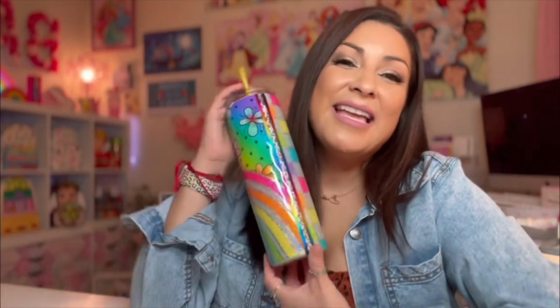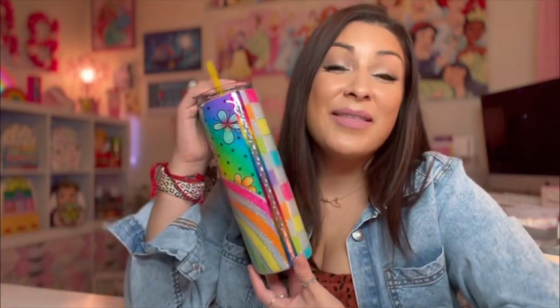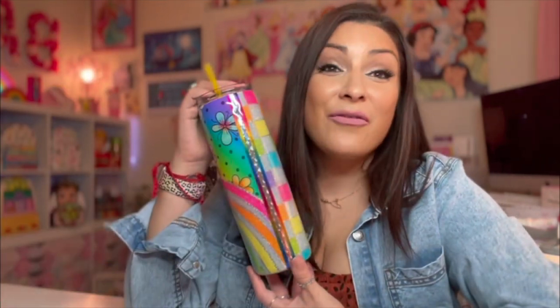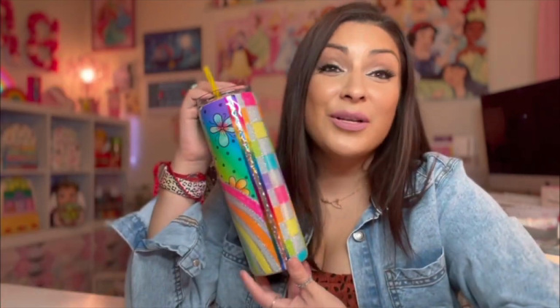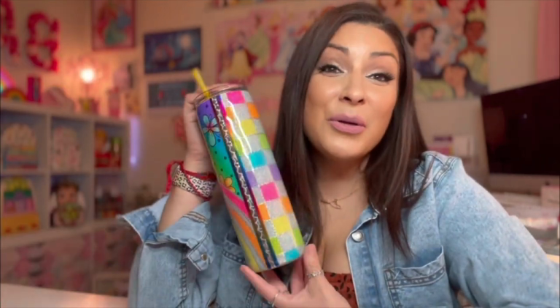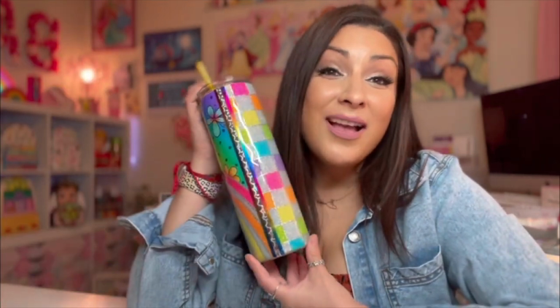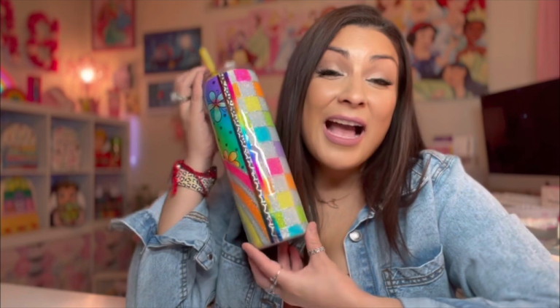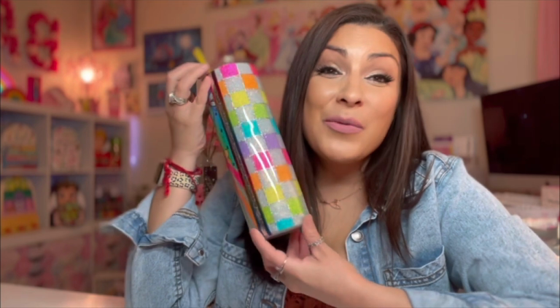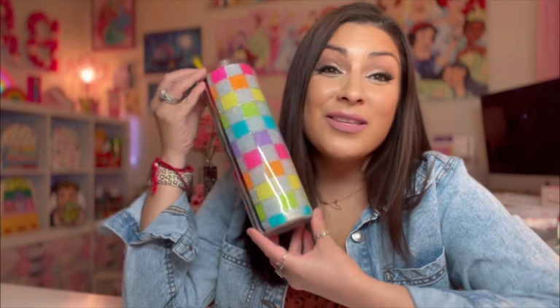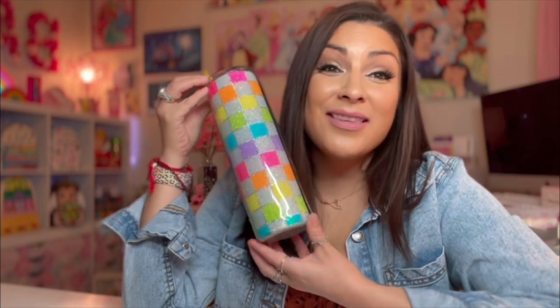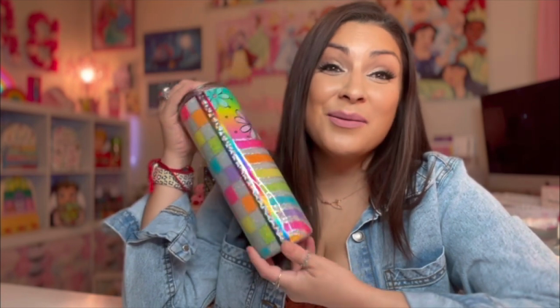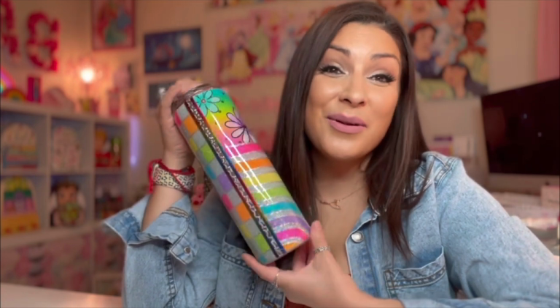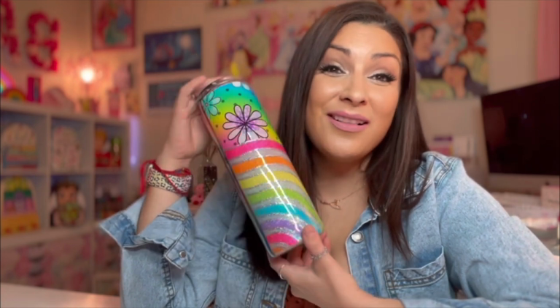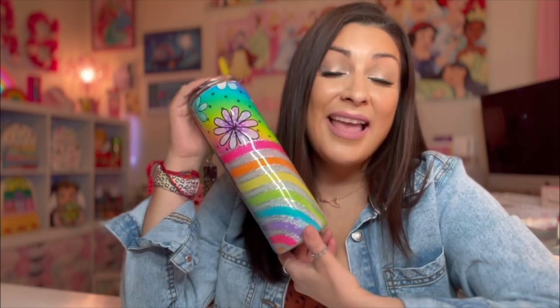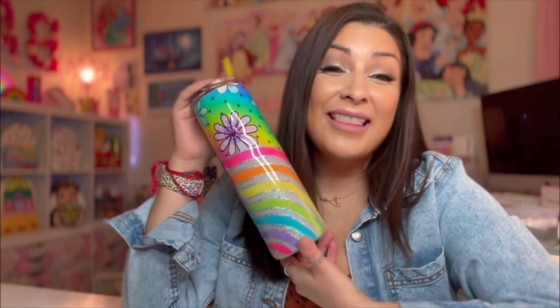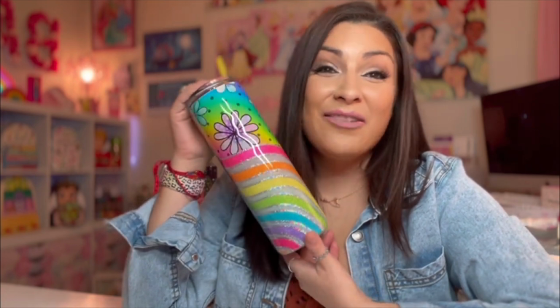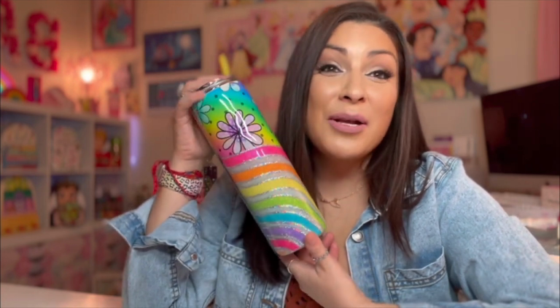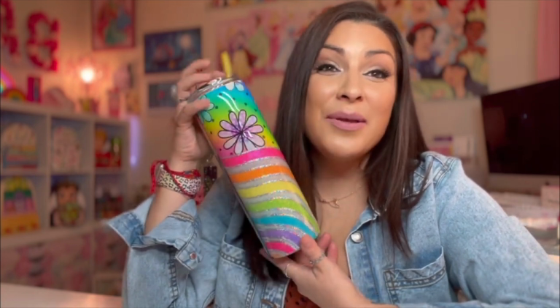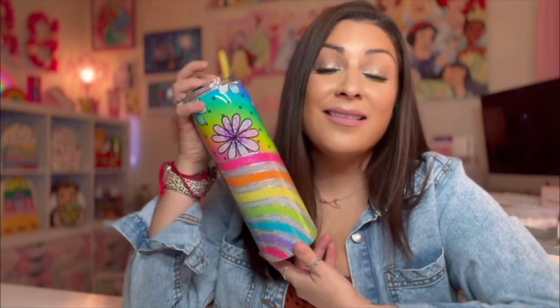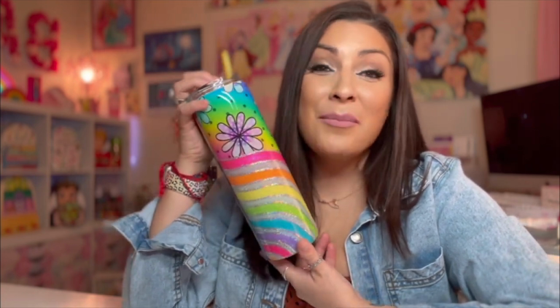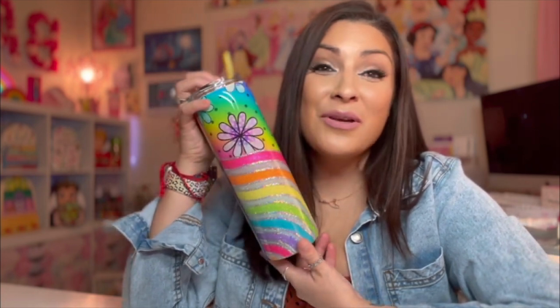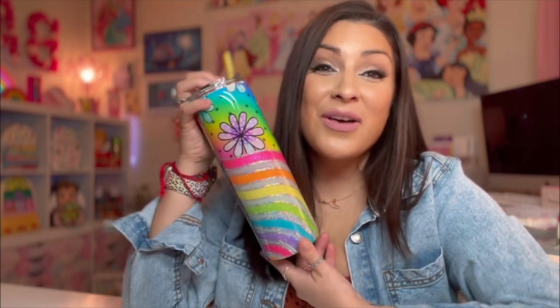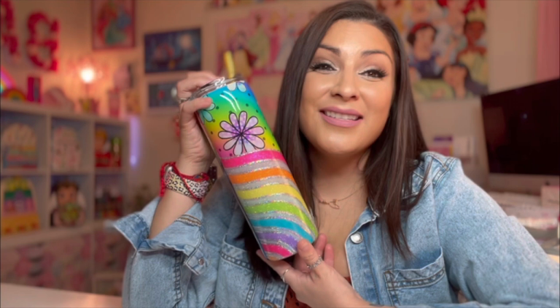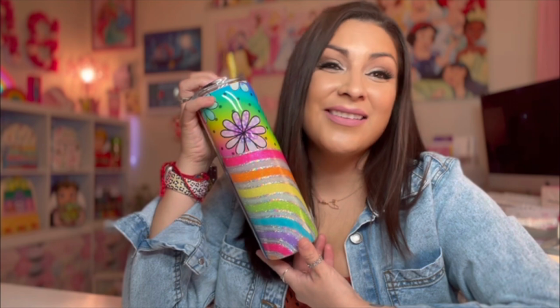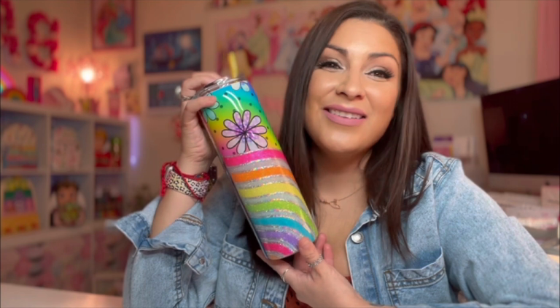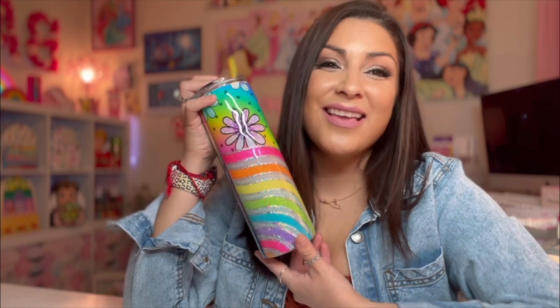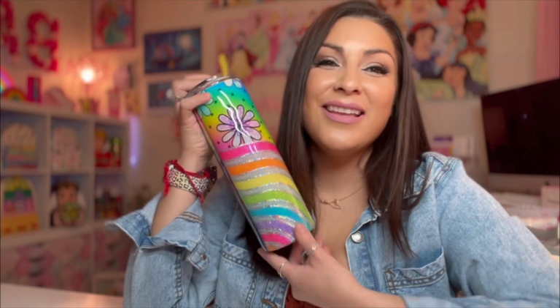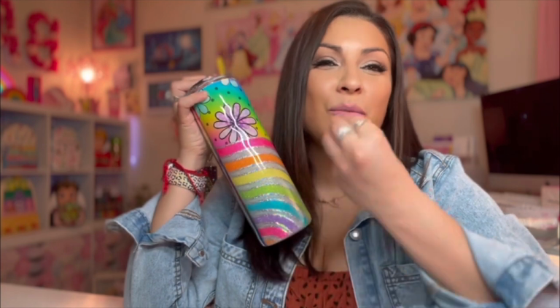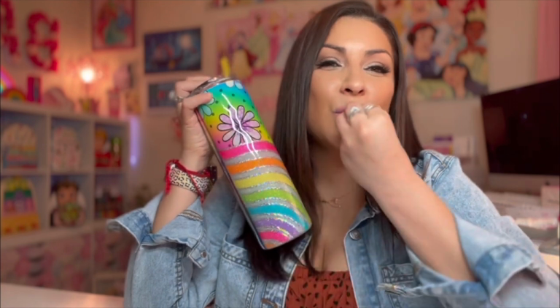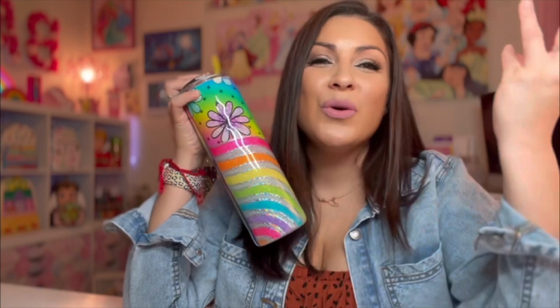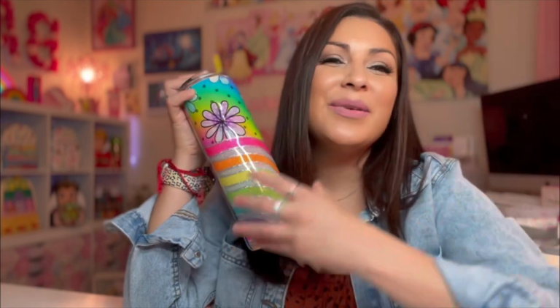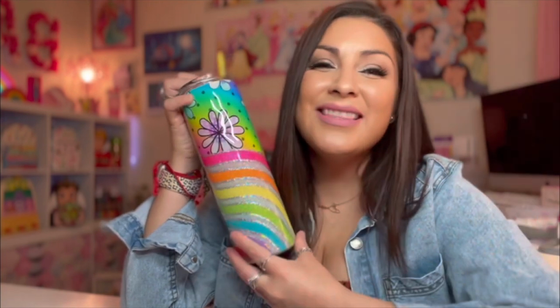Without further ado, I hope you enjoy this tutorial. Leave me a comment, let me know what you thought, and I'll see you next Saturday. Besitos!